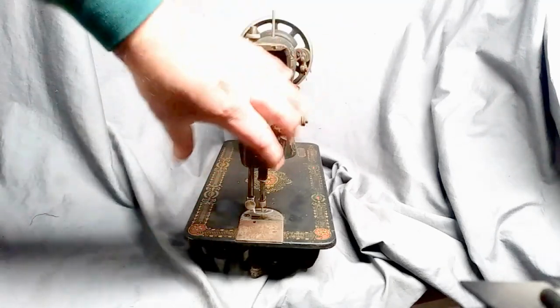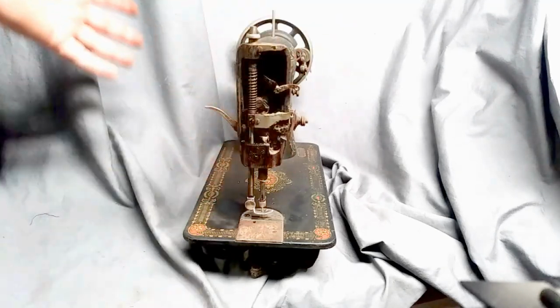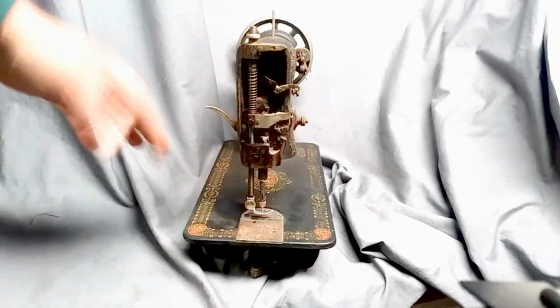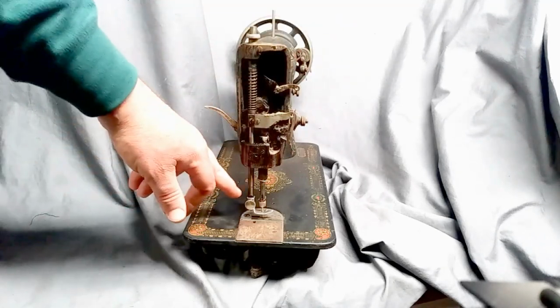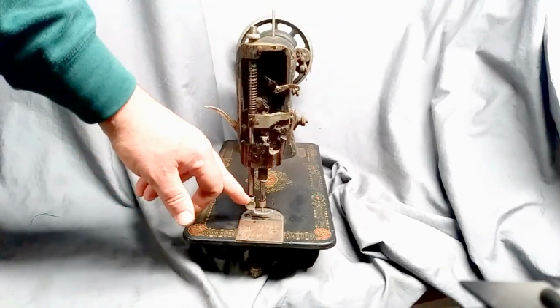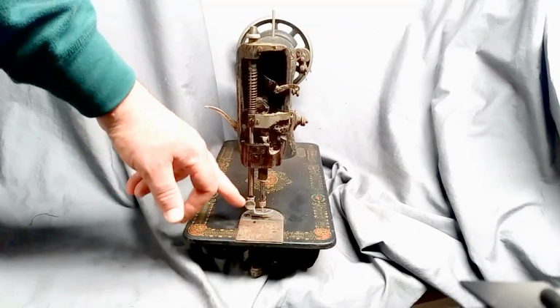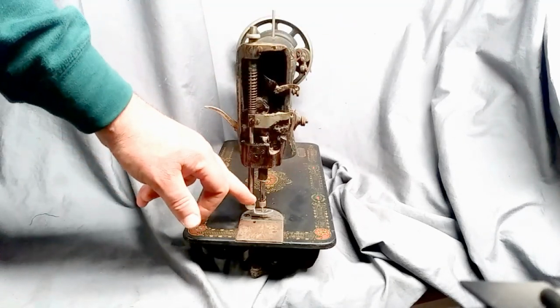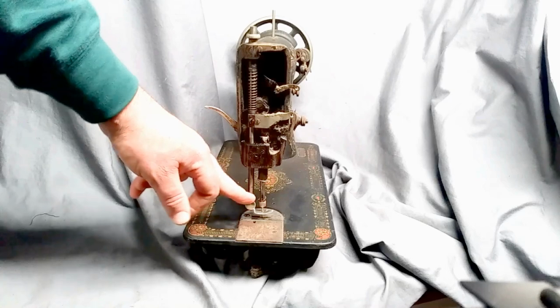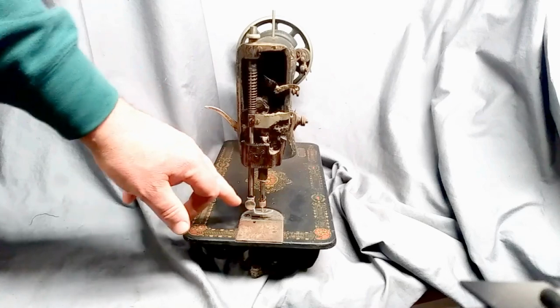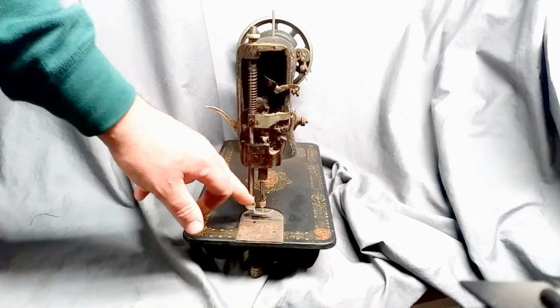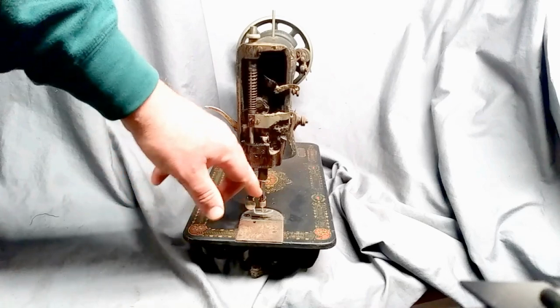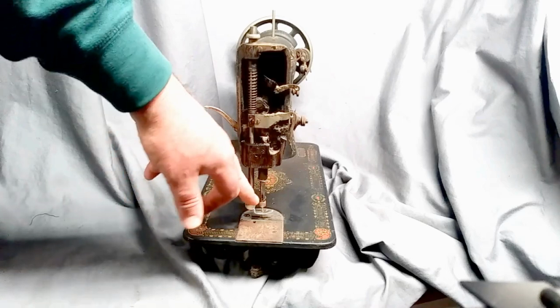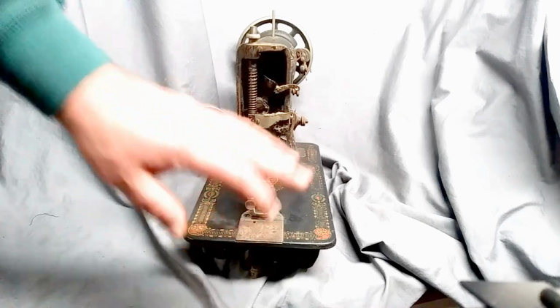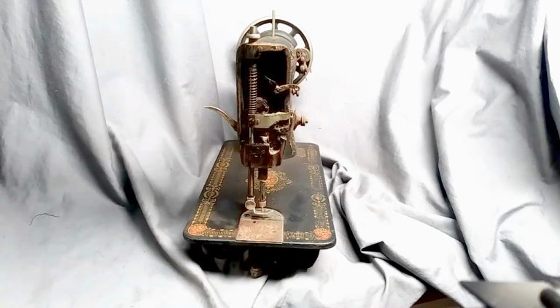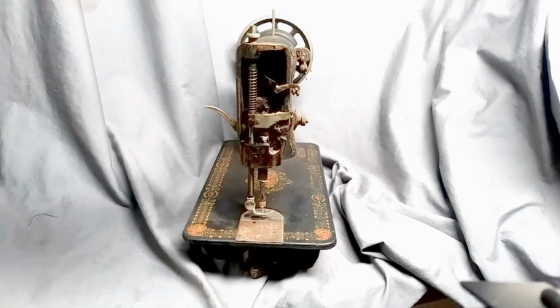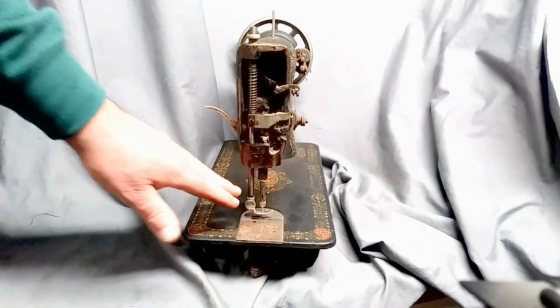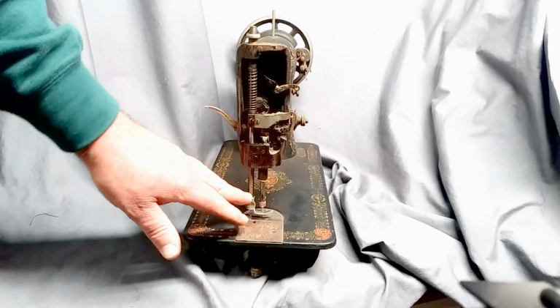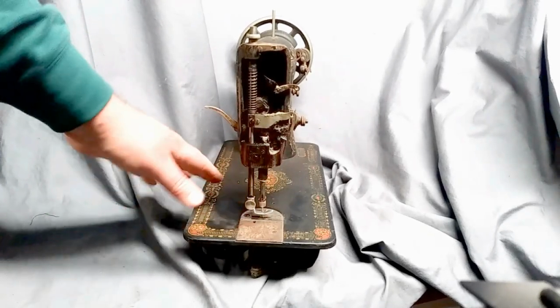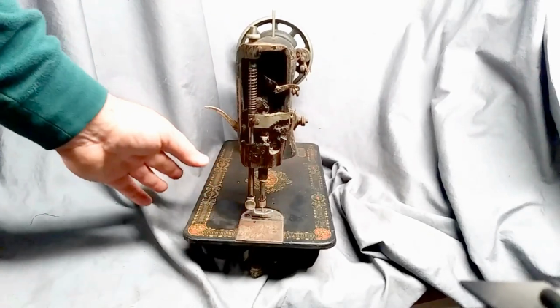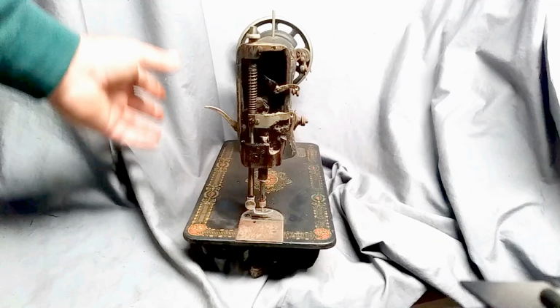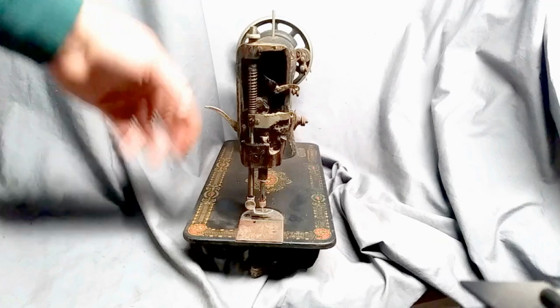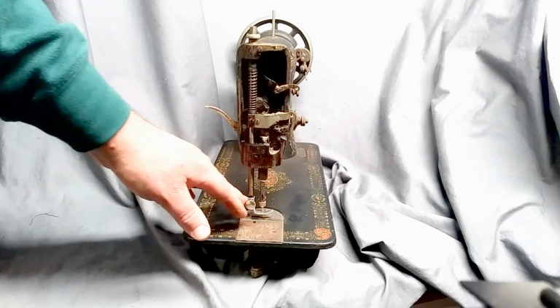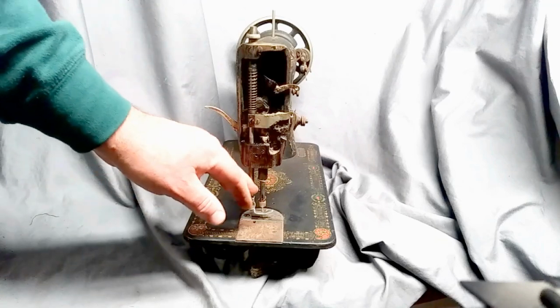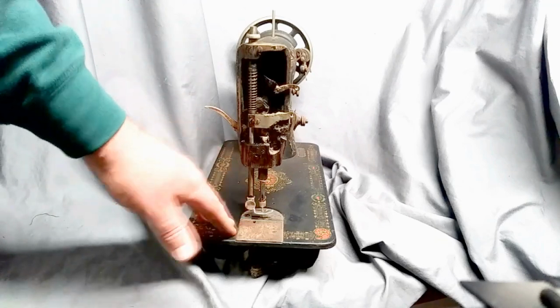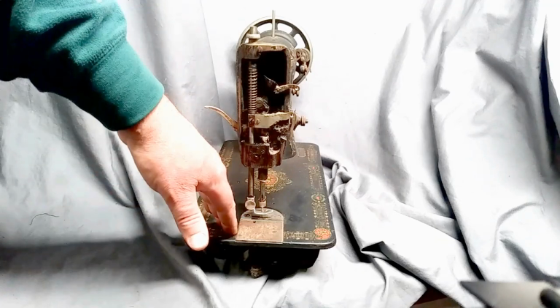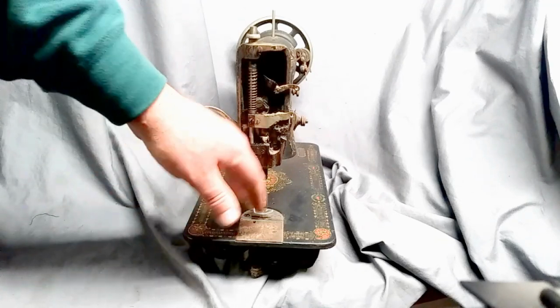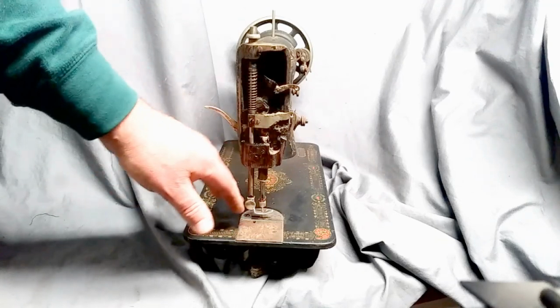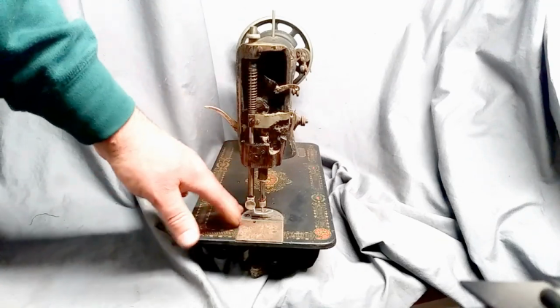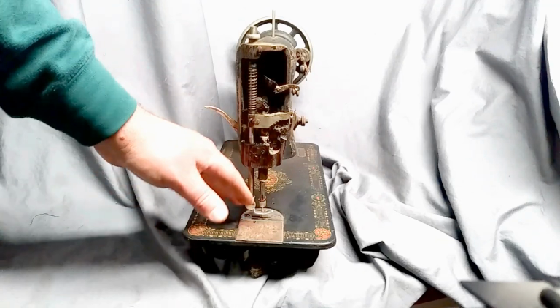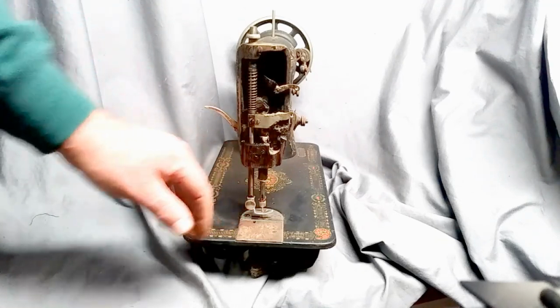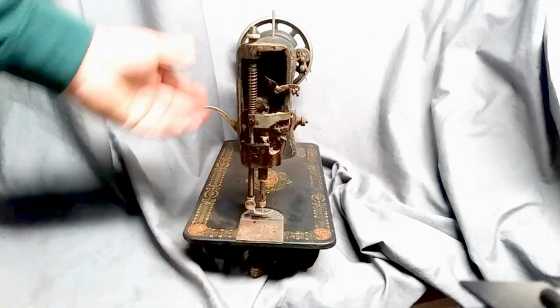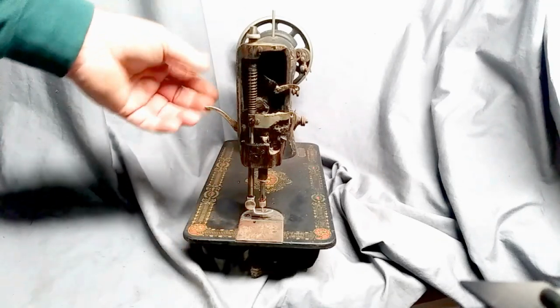Put the plate back on and you're good to go. Now you can use all the standard Singer attachments that were made all the way up through the 1950s for low-shank, straight-shank machines.